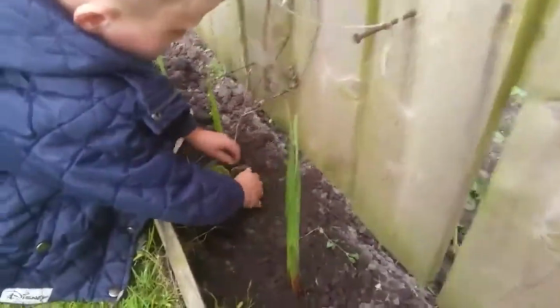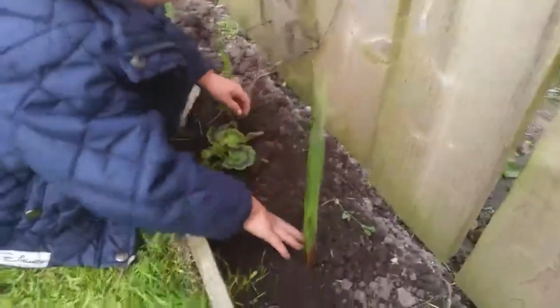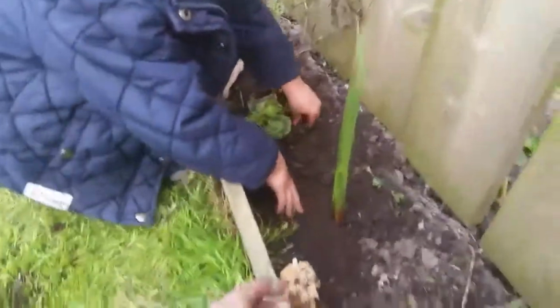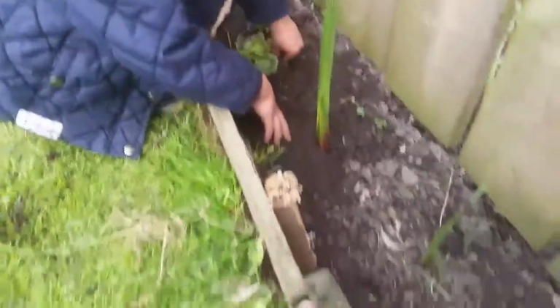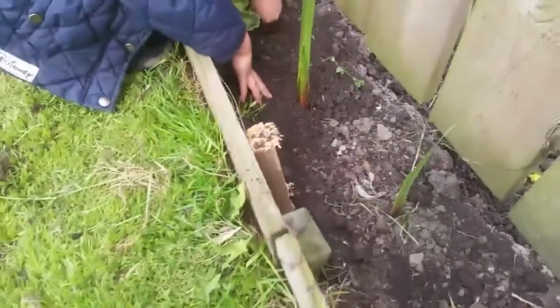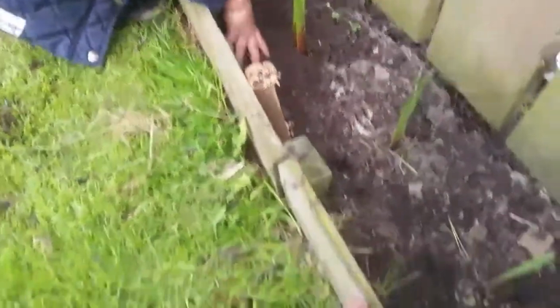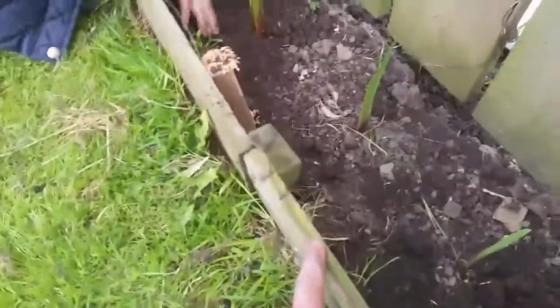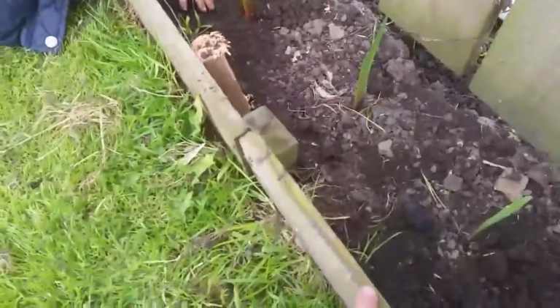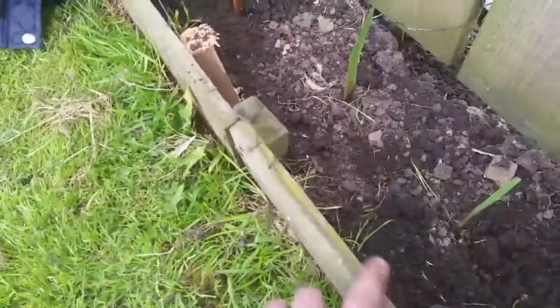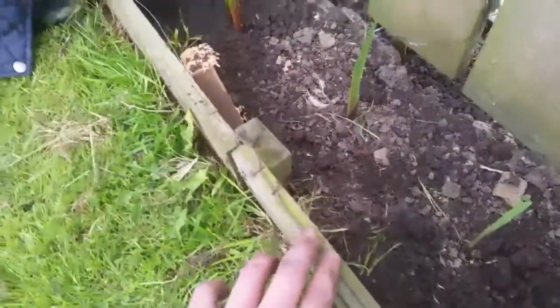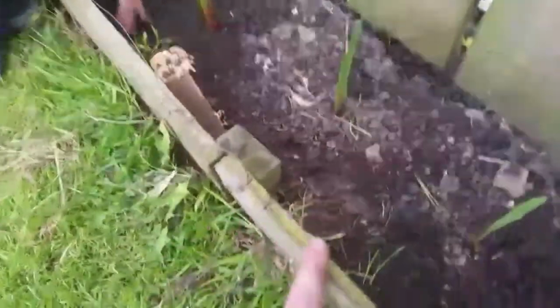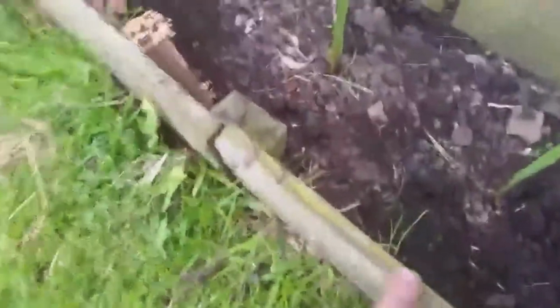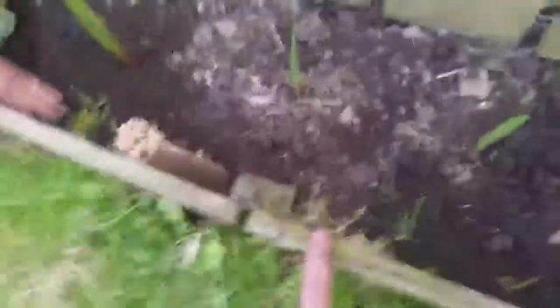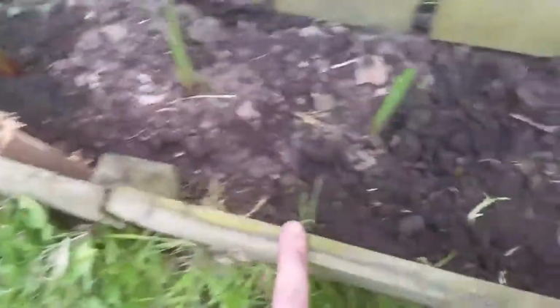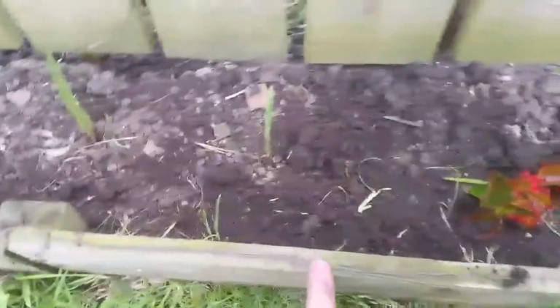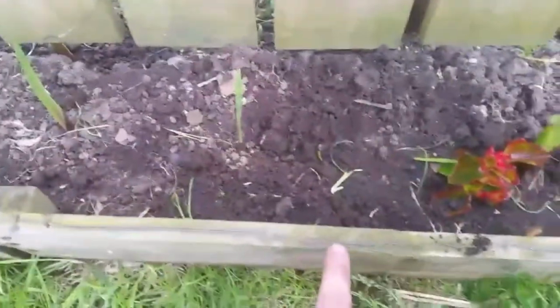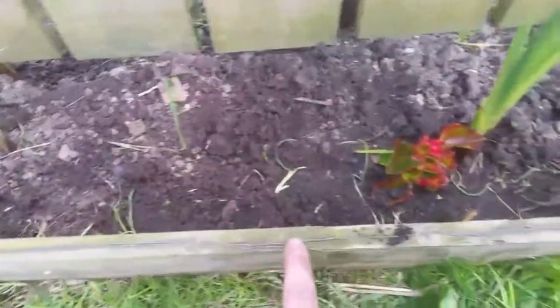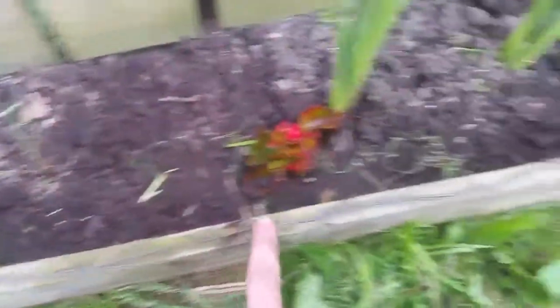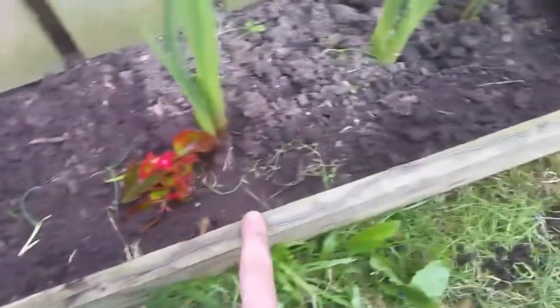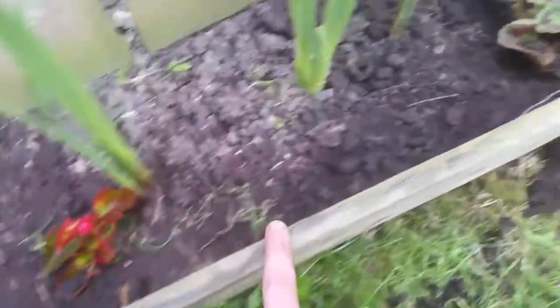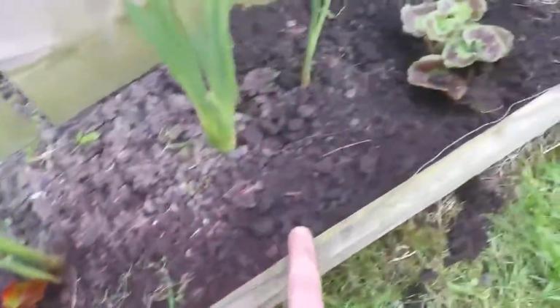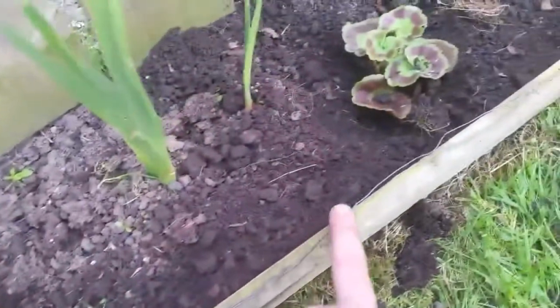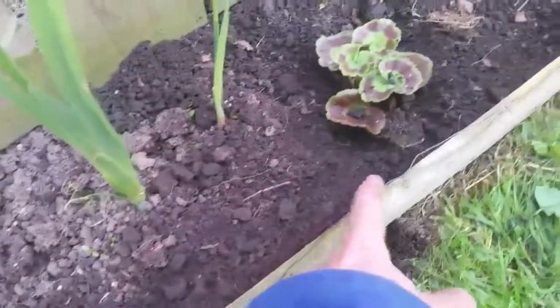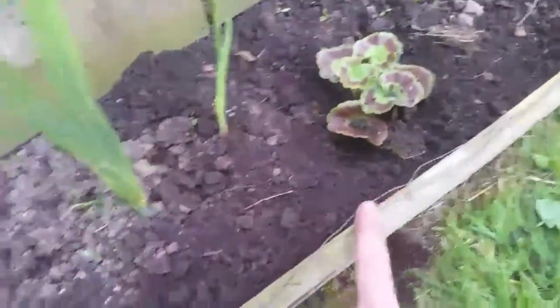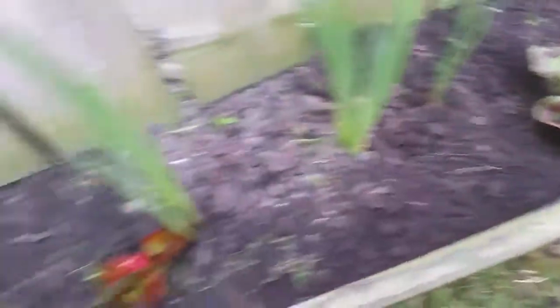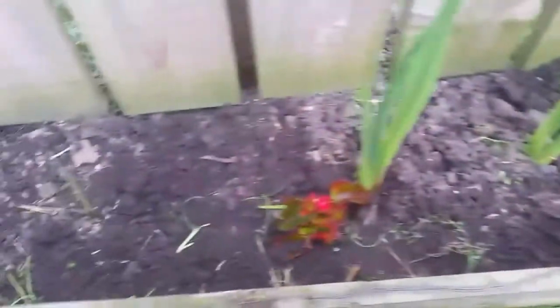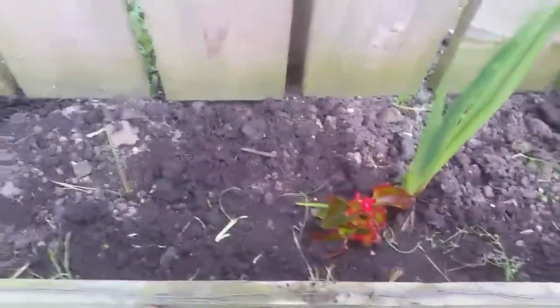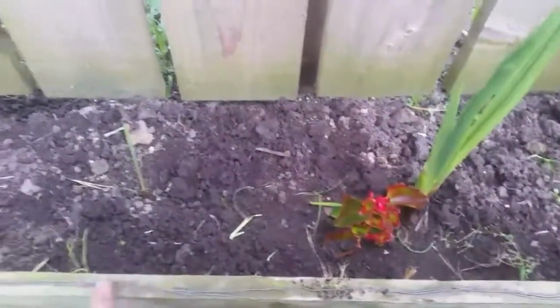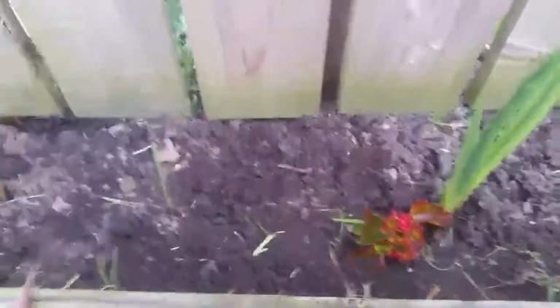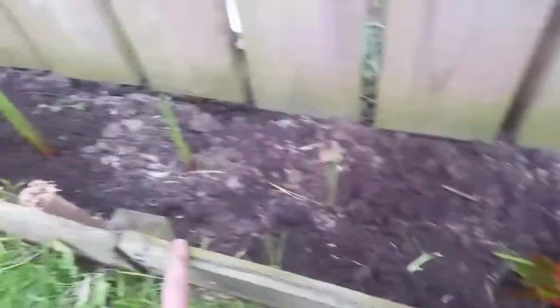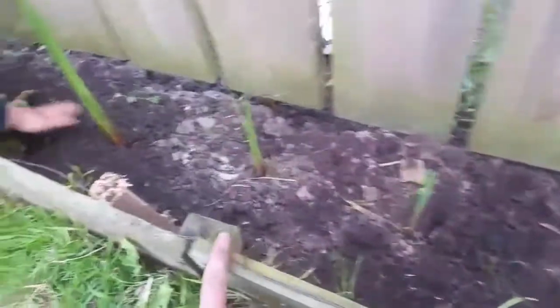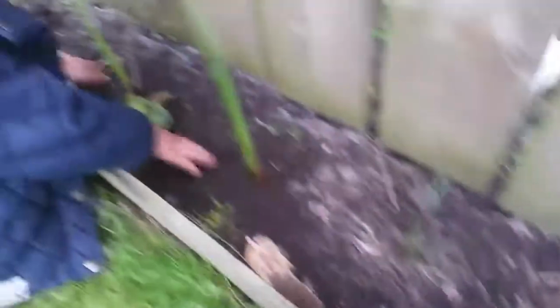I don't know if anyone's heard of it - slugs don't like copper wire or any copper. So we stapled this; it's been here for a good three, four years now. Stapled copper wire around it, all the way around. So when the slugs come up they don't like it, so it's a deterrent for them.